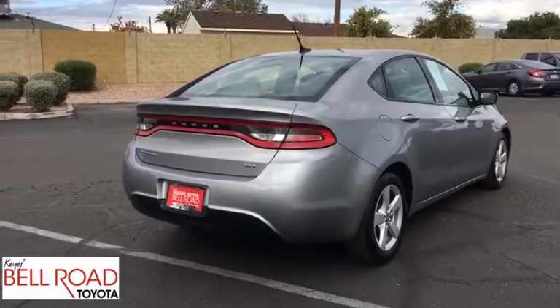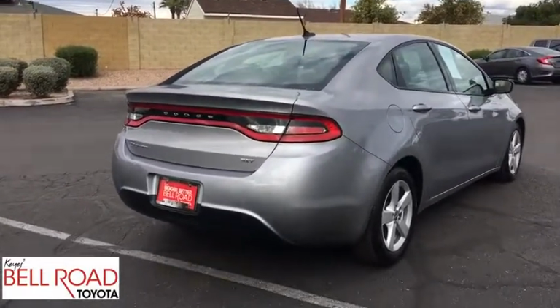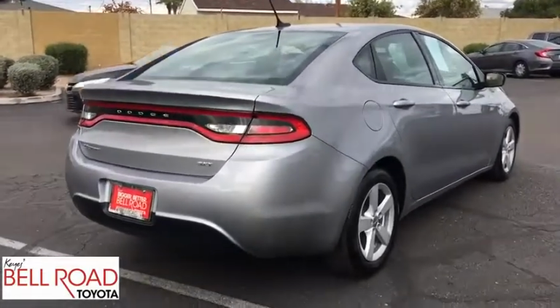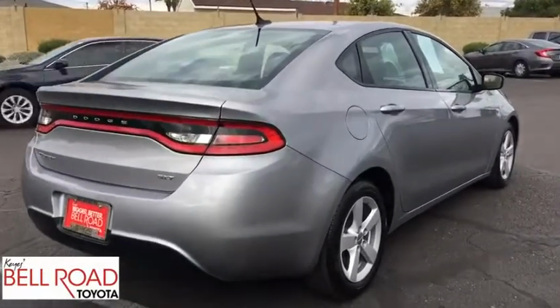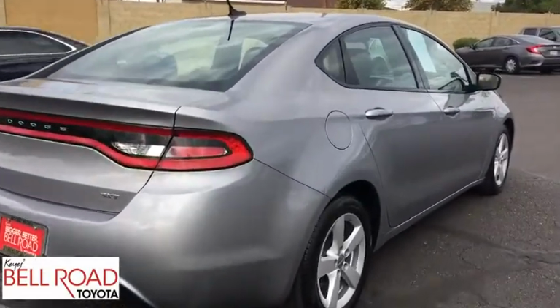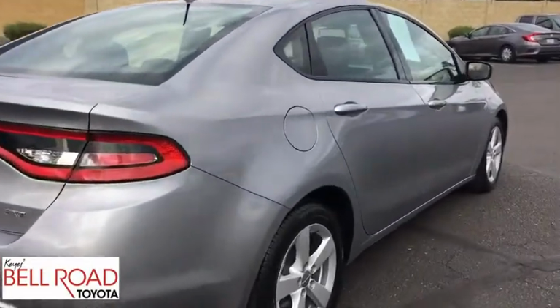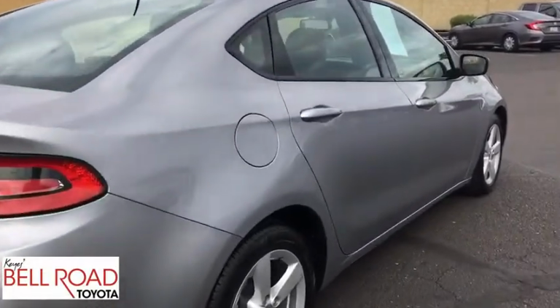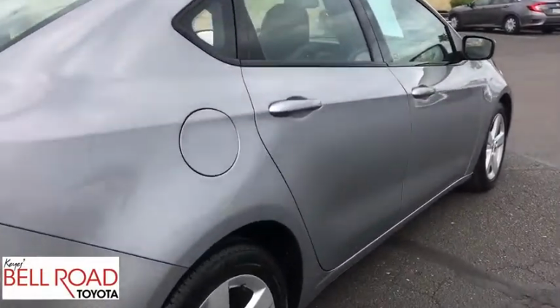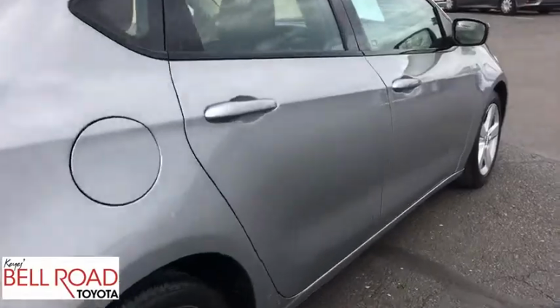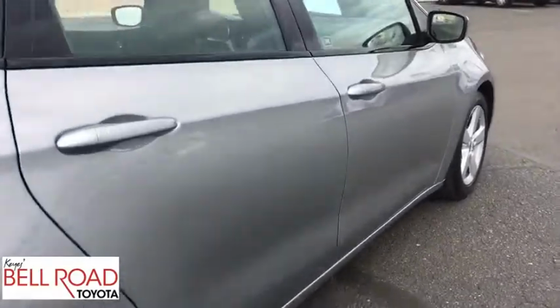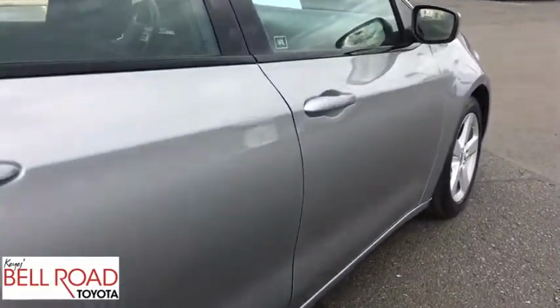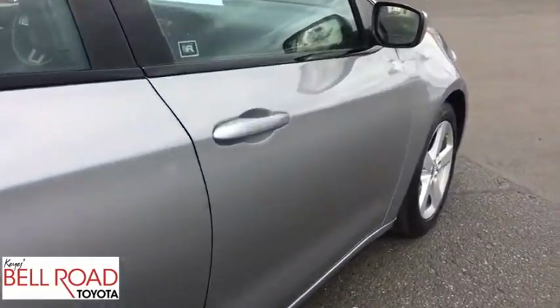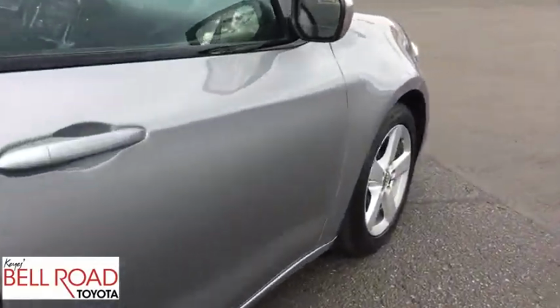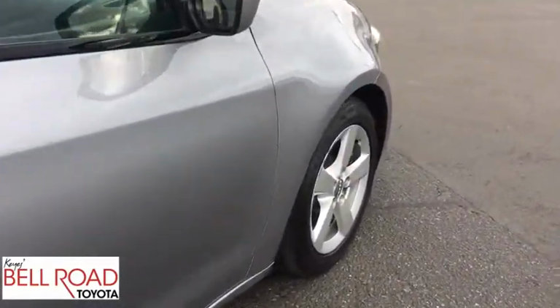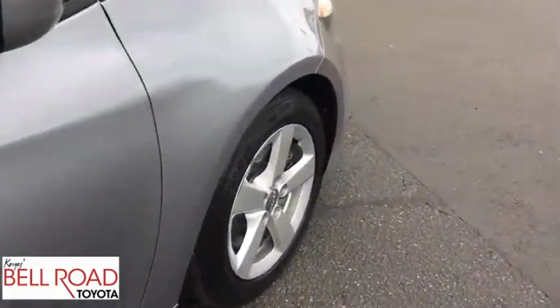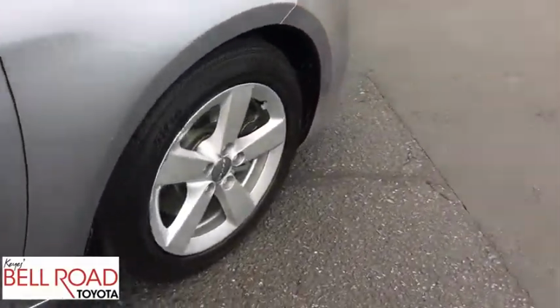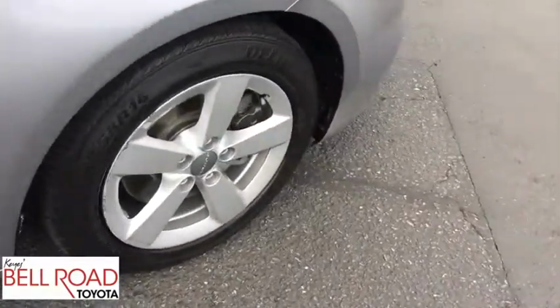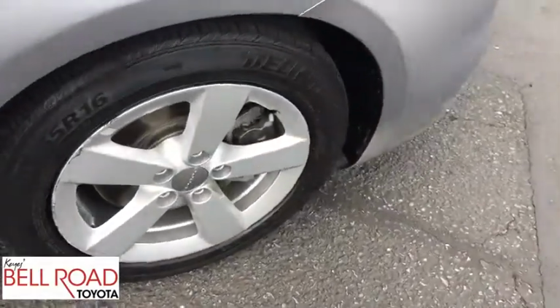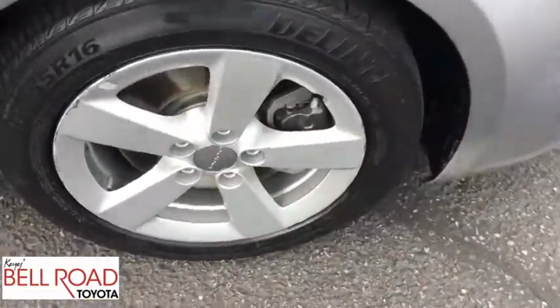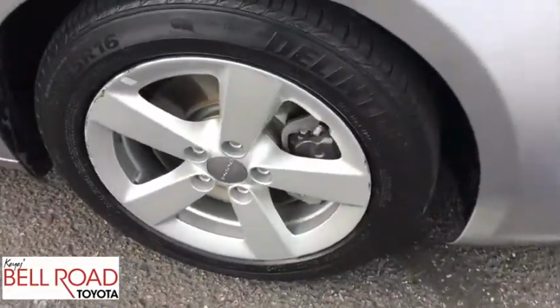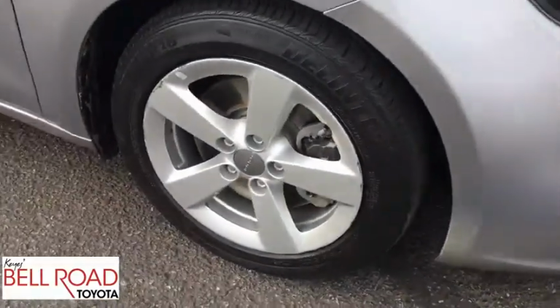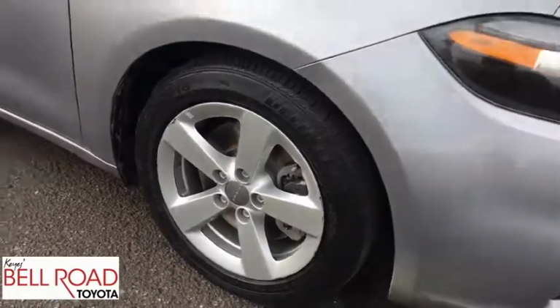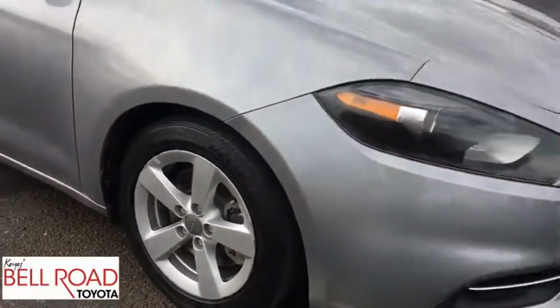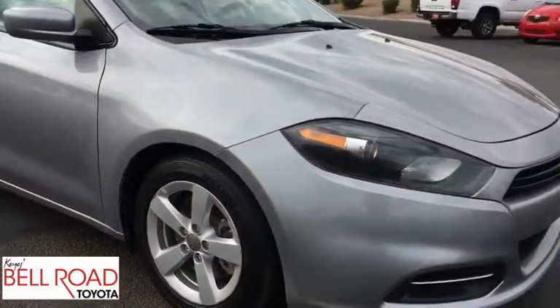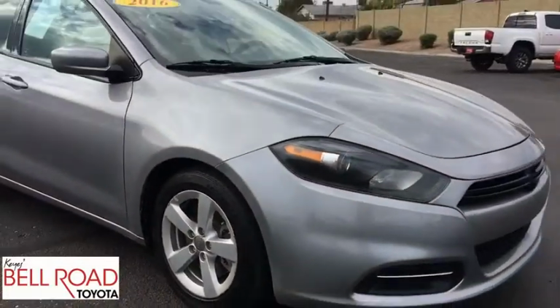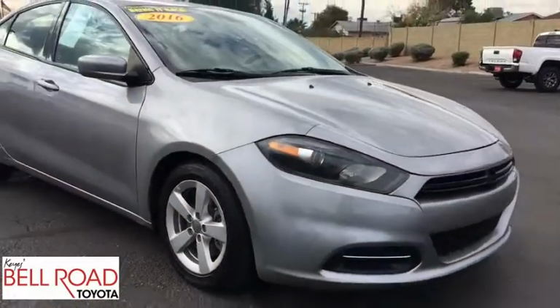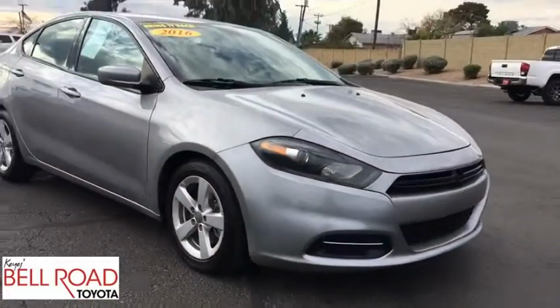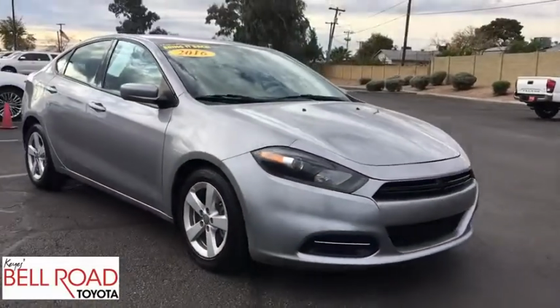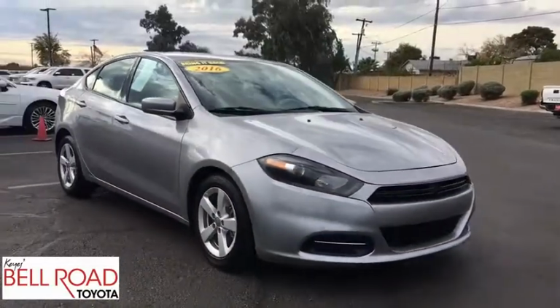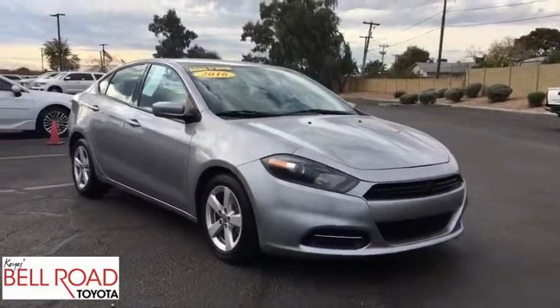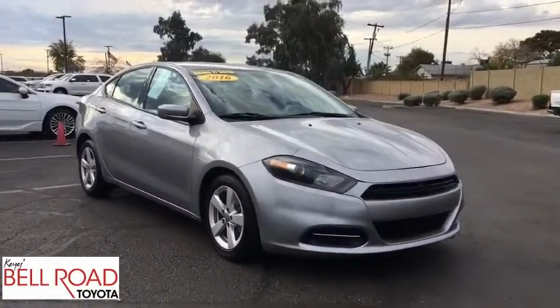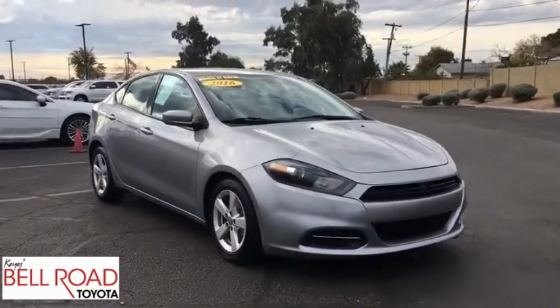This vehicle has less than 65,000 miles. Here are some of this vehicle's great options: keyless entry, traction control, steering wheel audio controls, anti-lock braking system, stability control.